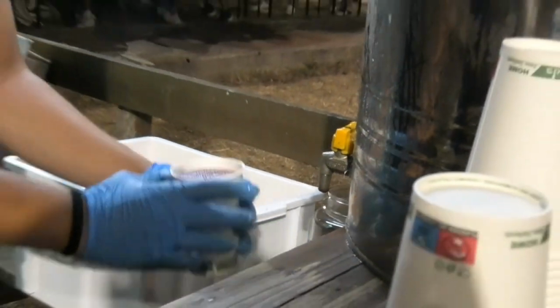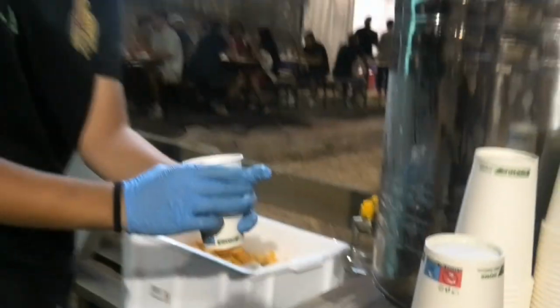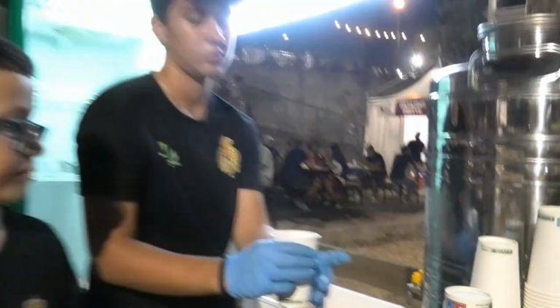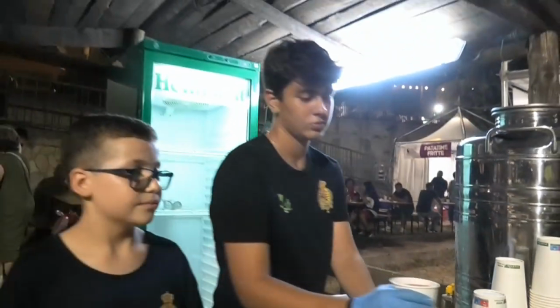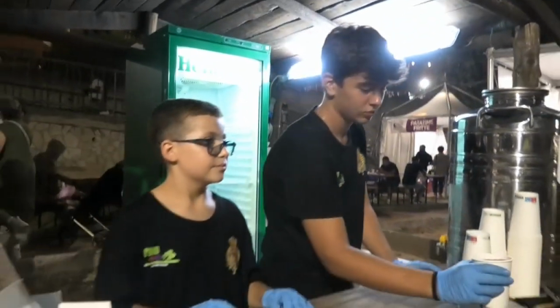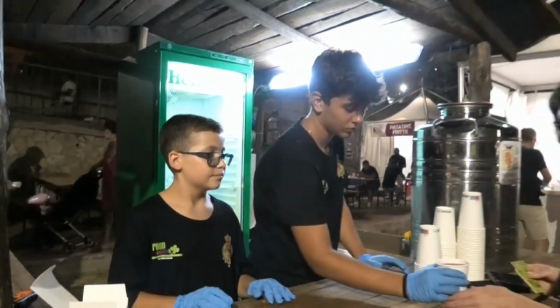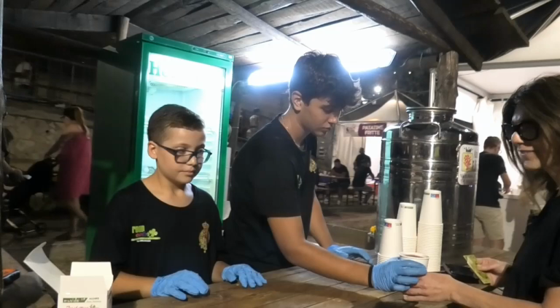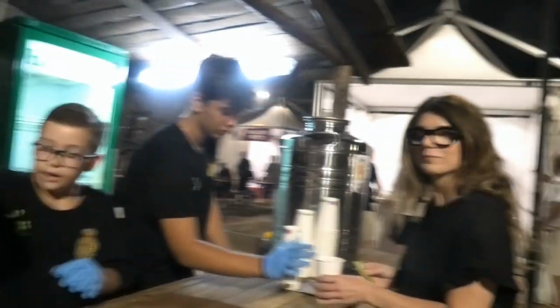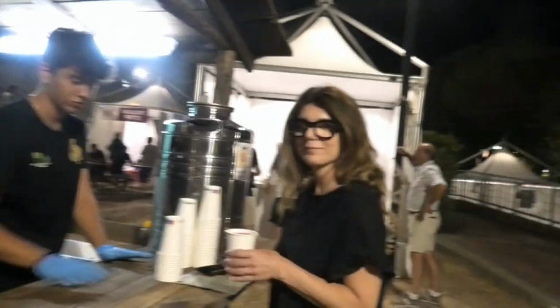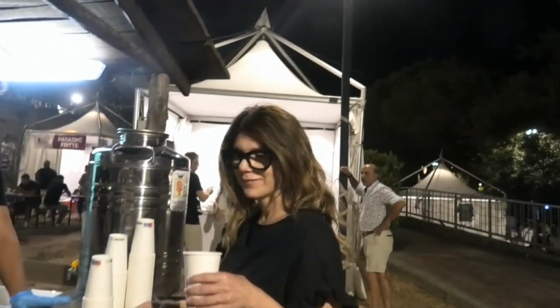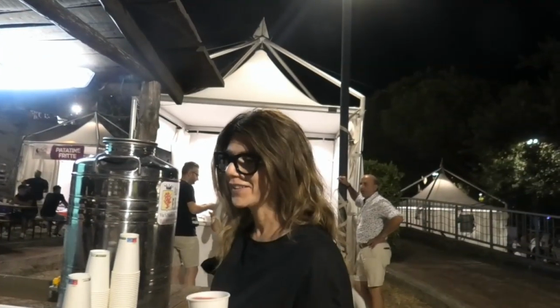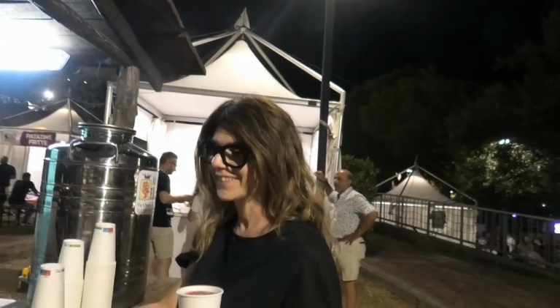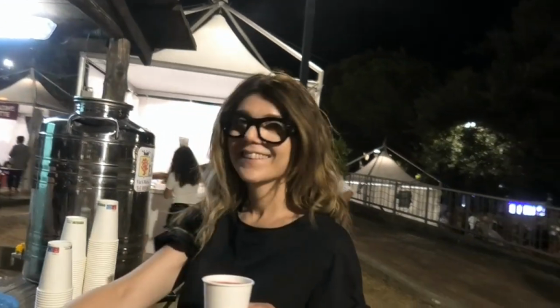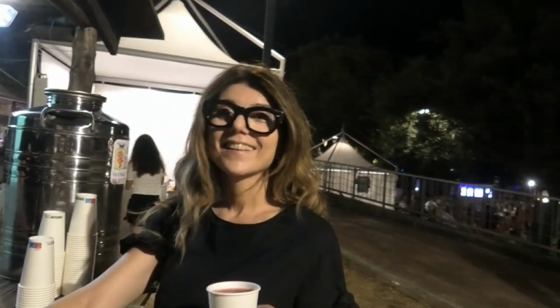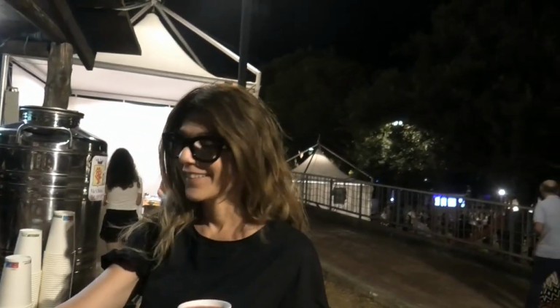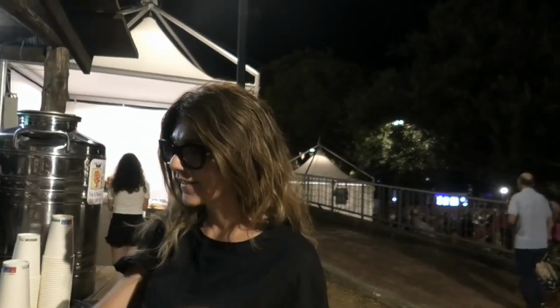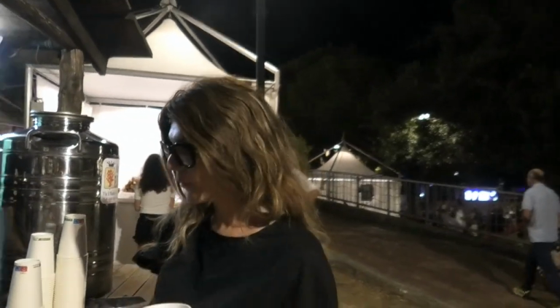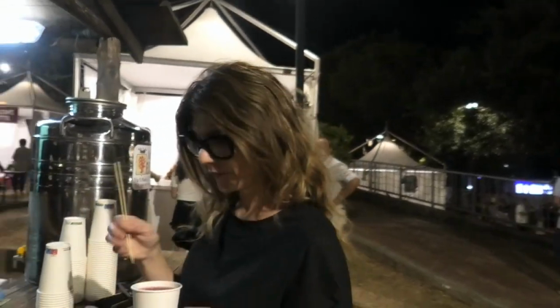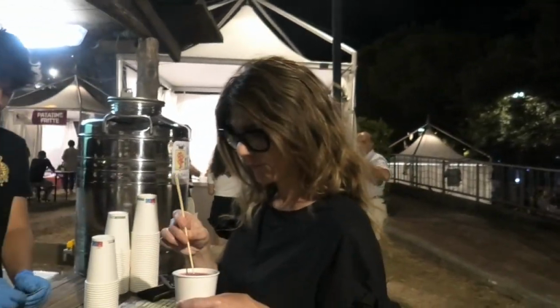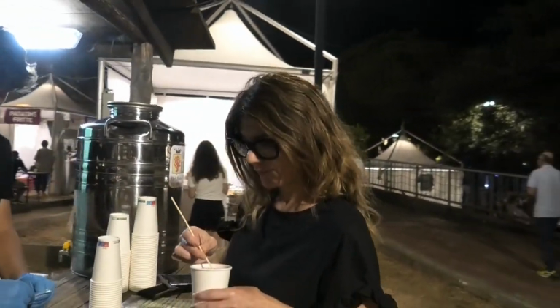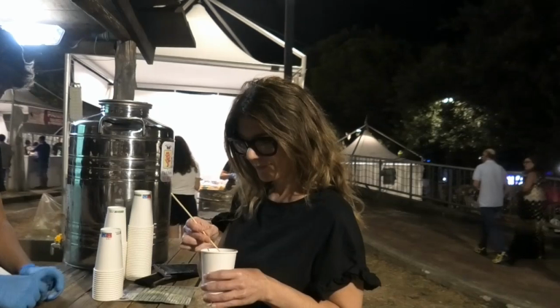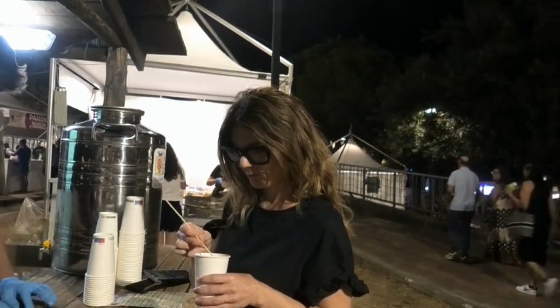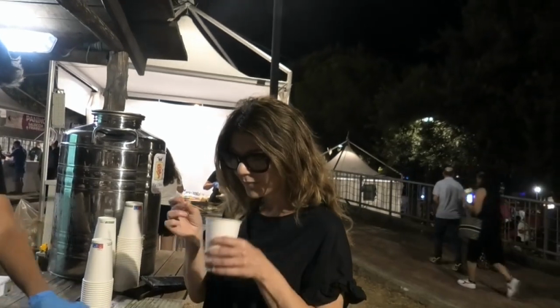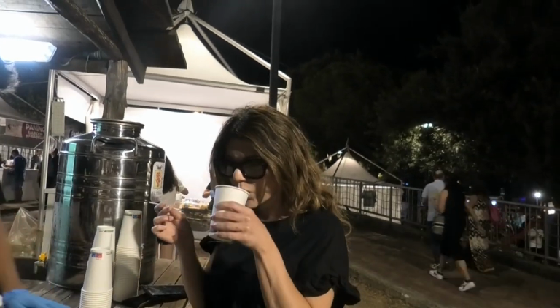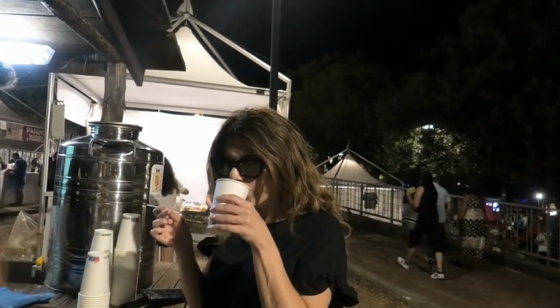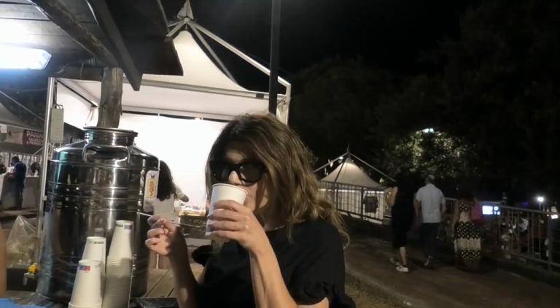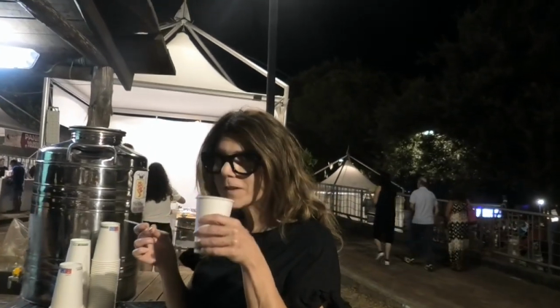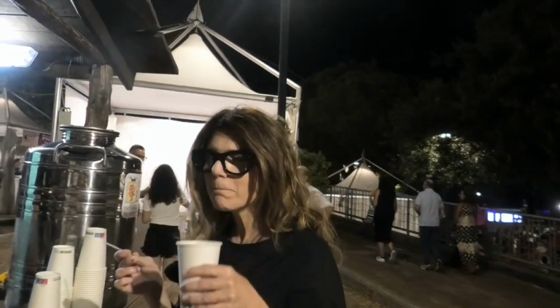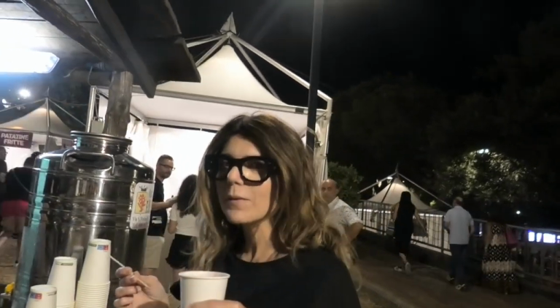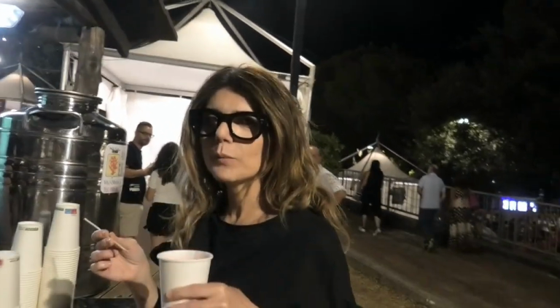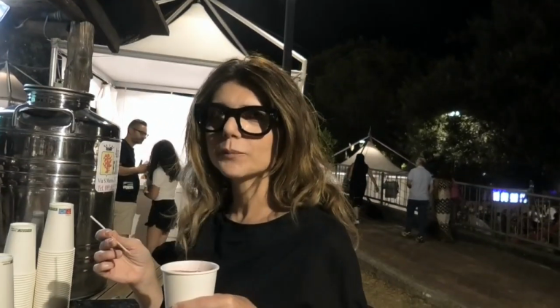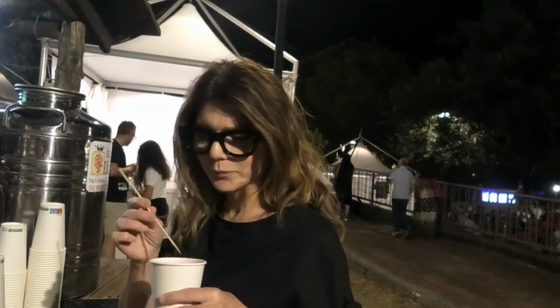Vediamo la visitatrice — ci sono dei giovani. Ecco la visitatrice proveniente da Salerno. Prego, può assaggiare un attimo? Il vino è percoche. Com'è il prodotto? Un prodotto unico. Proviamo anche la percoca.